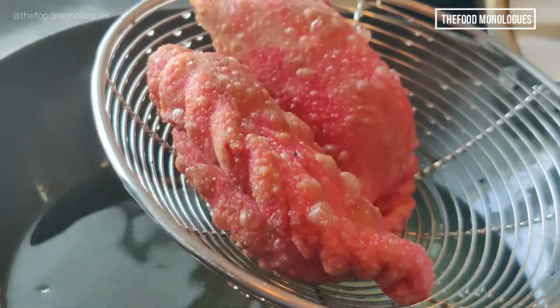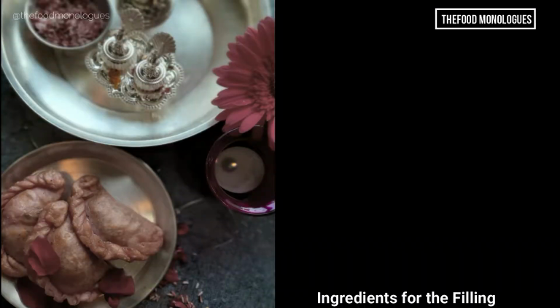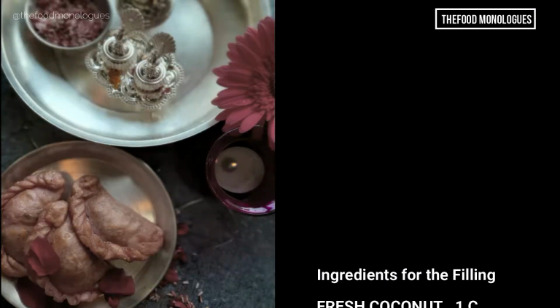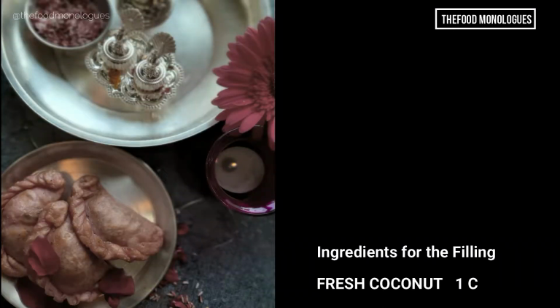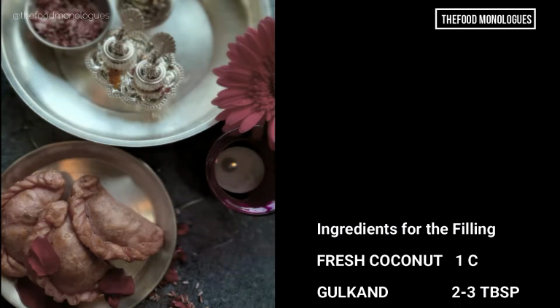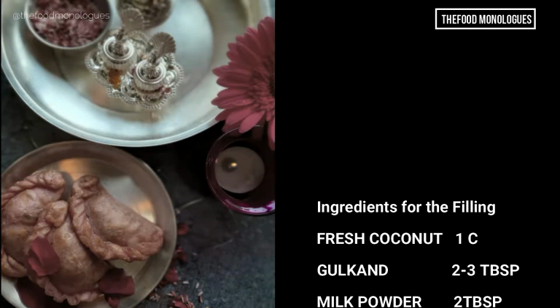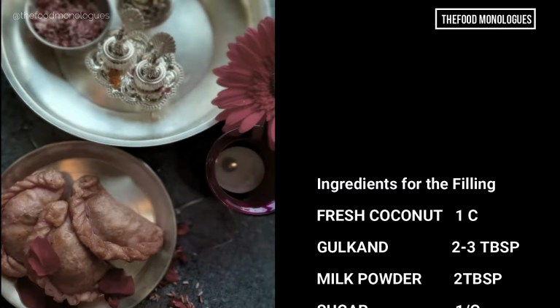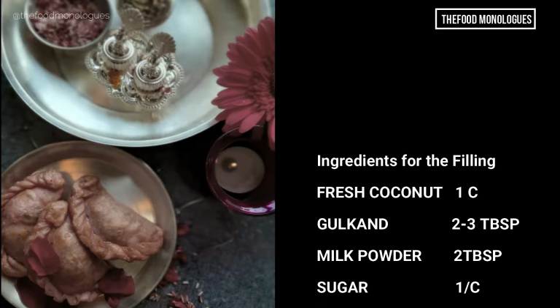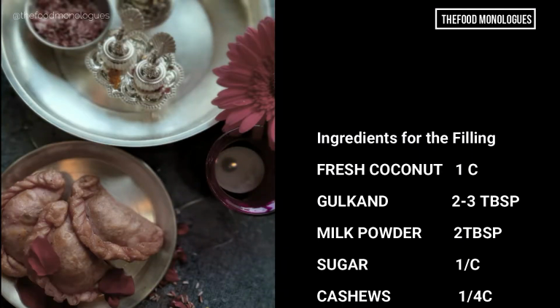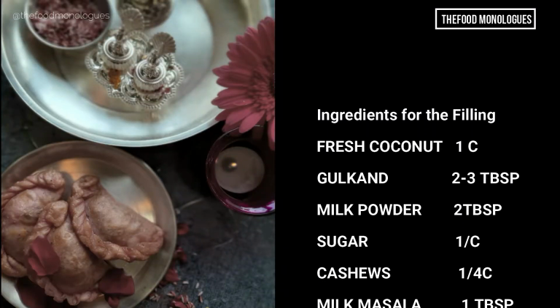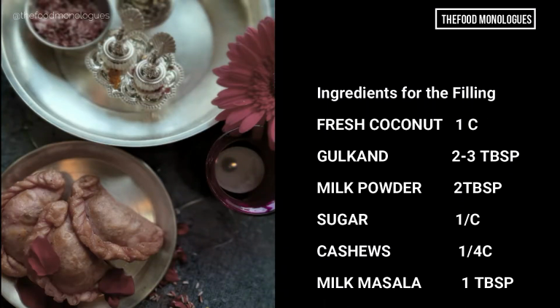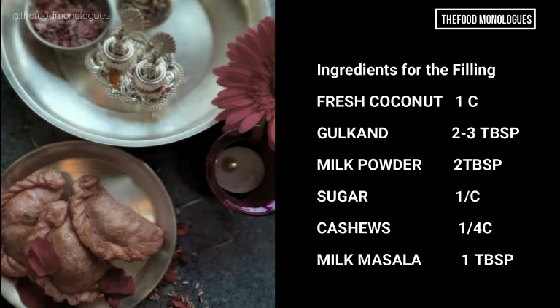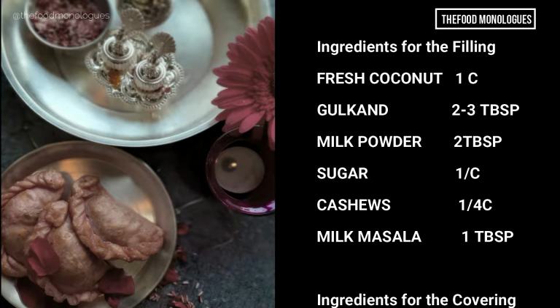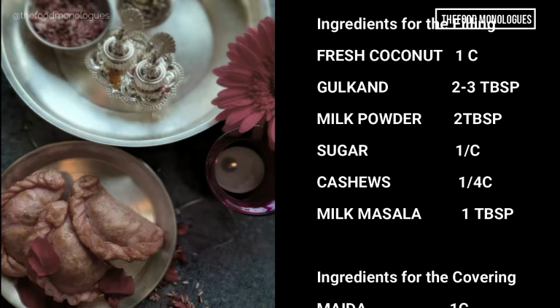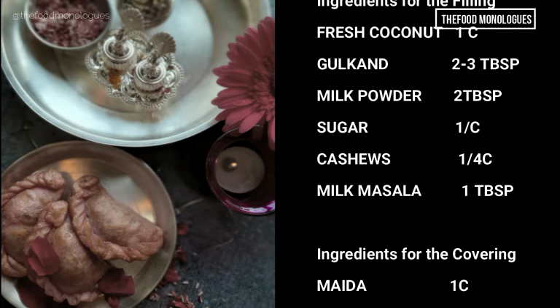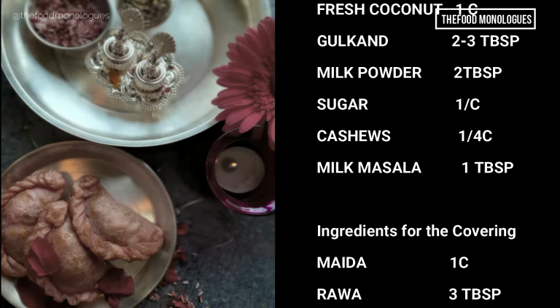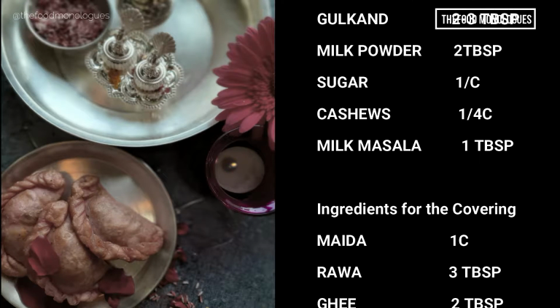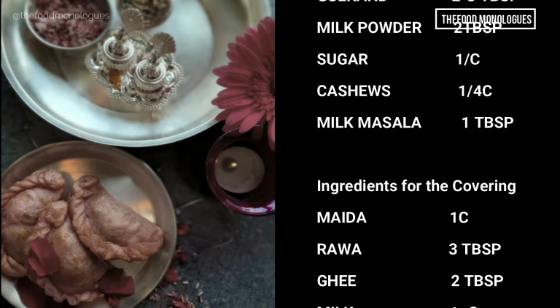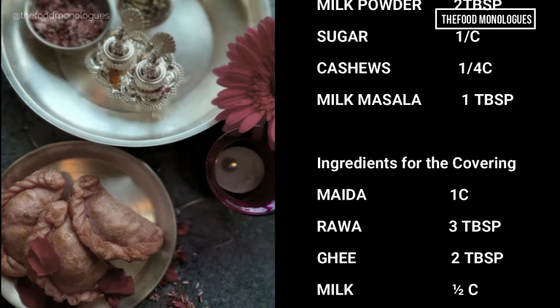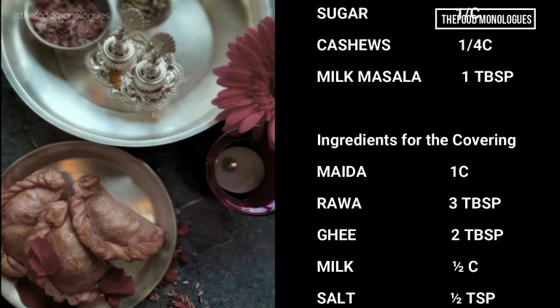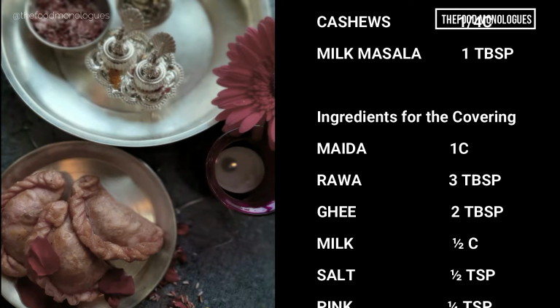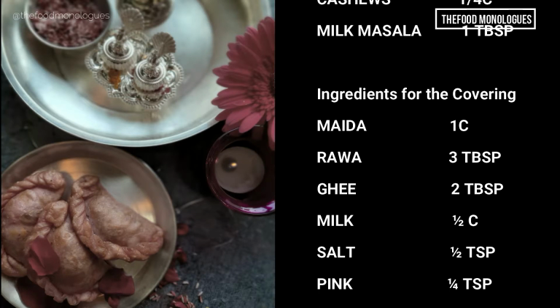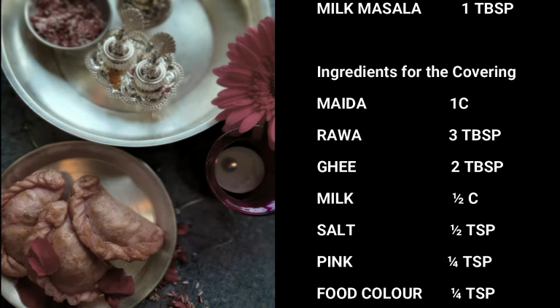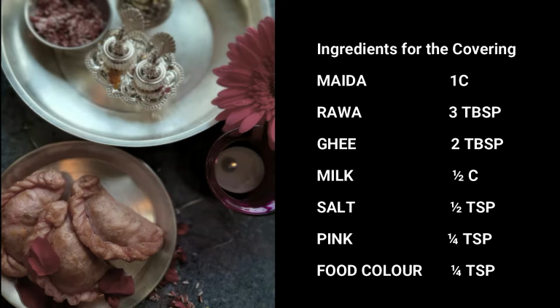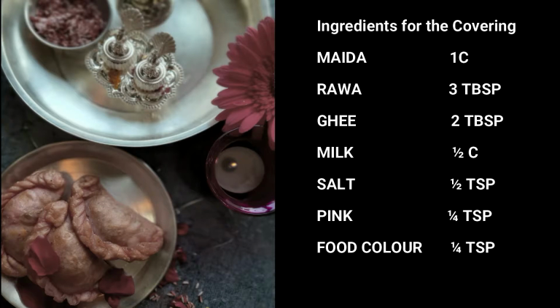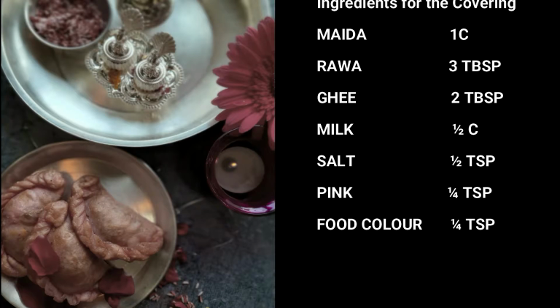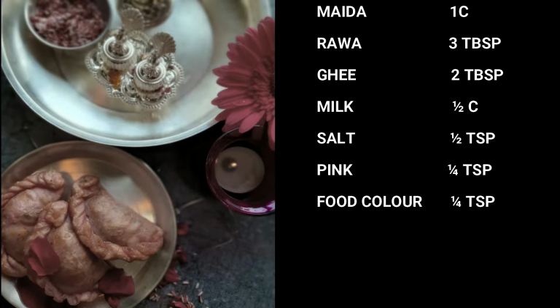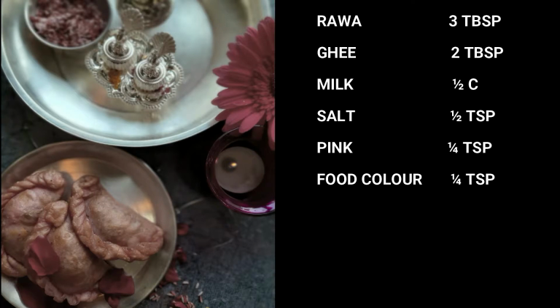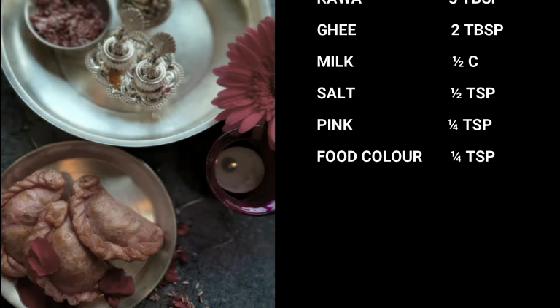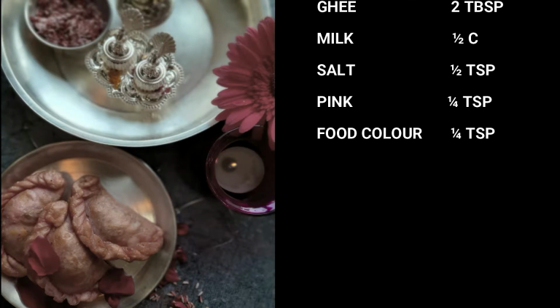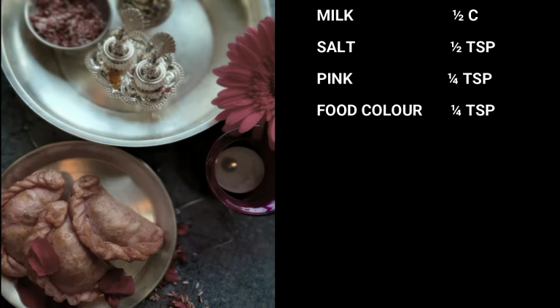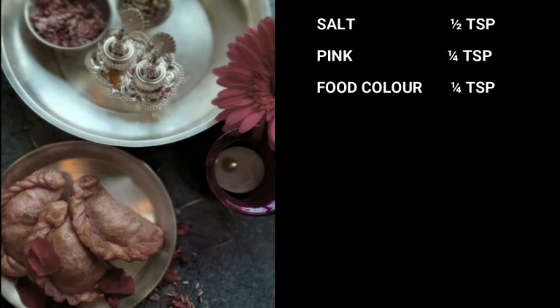Let's take a recap. The list of all the ingredients for the filling as well as the covering are displayed here. A link containing step-by-step written, downloadable and printable instructions is included in the description below.